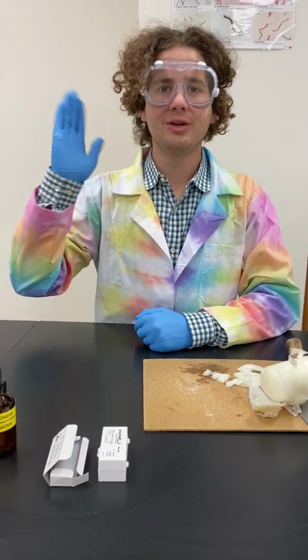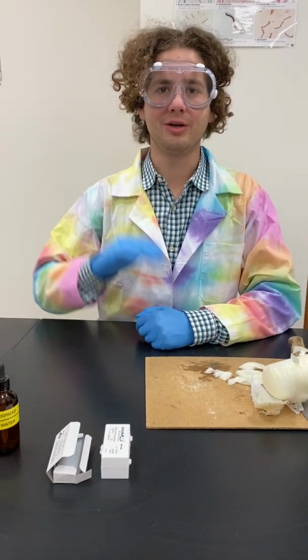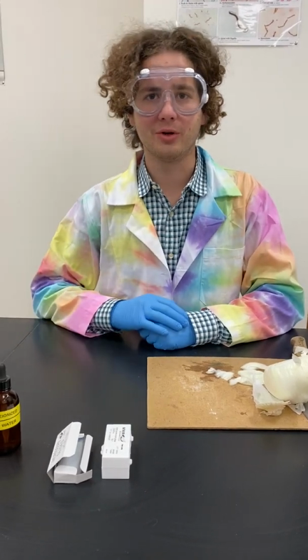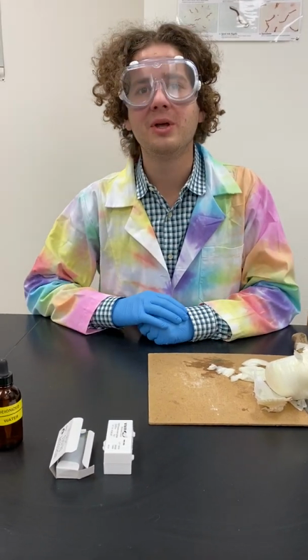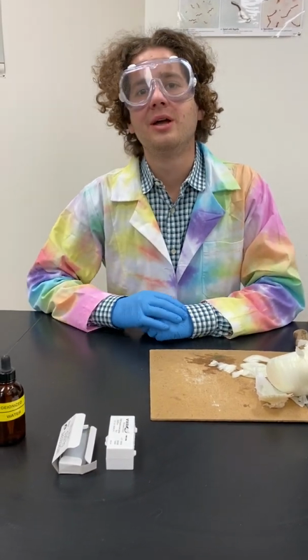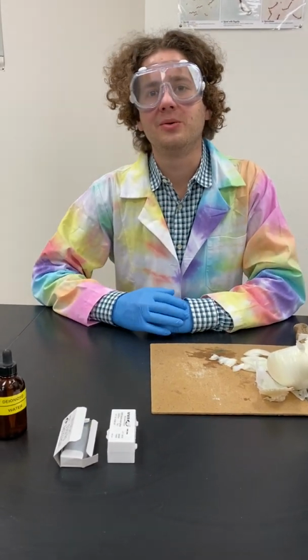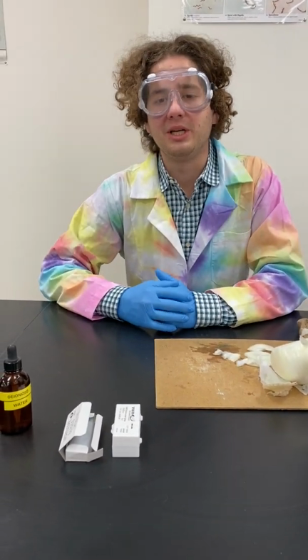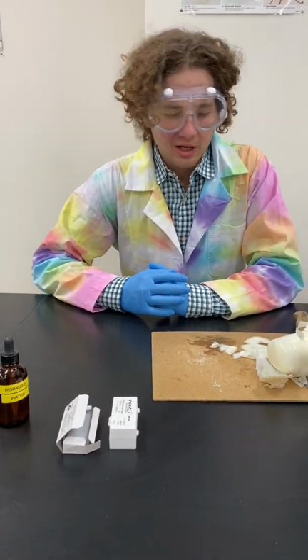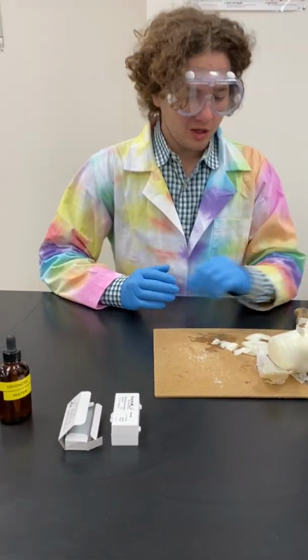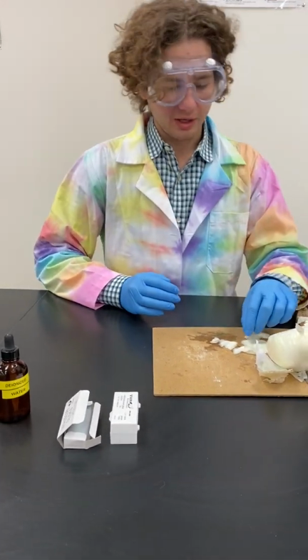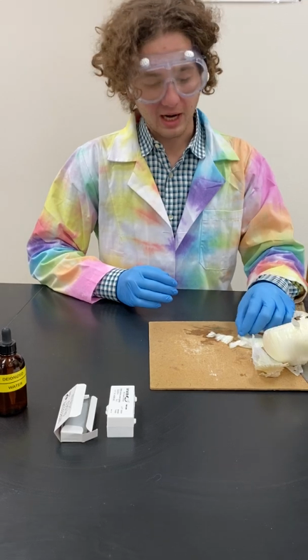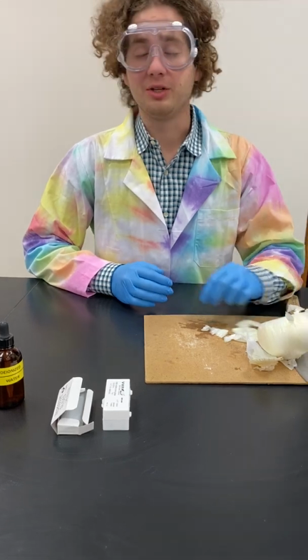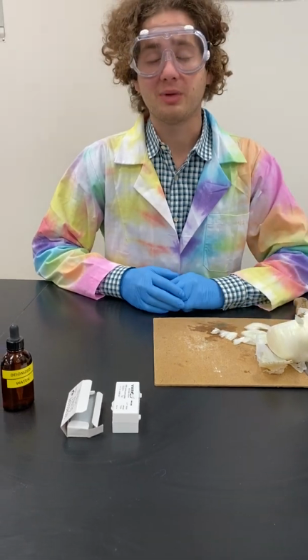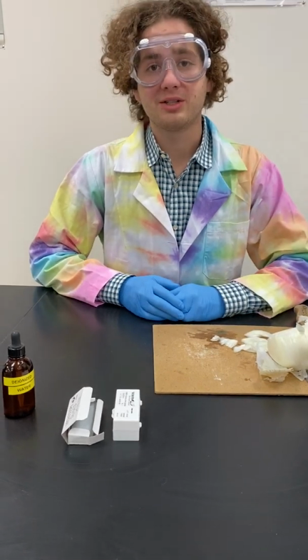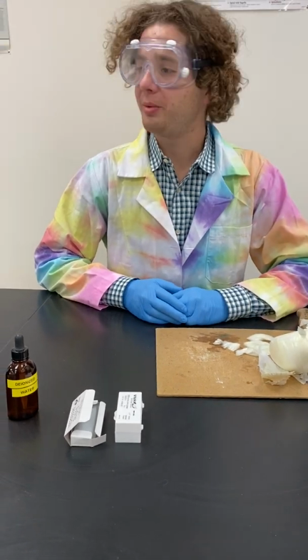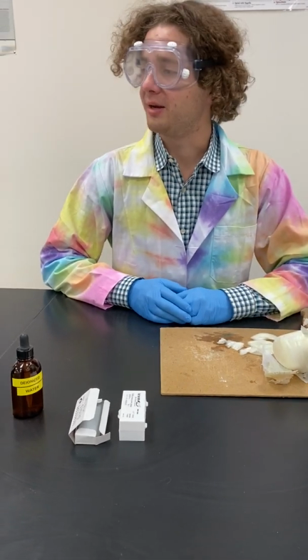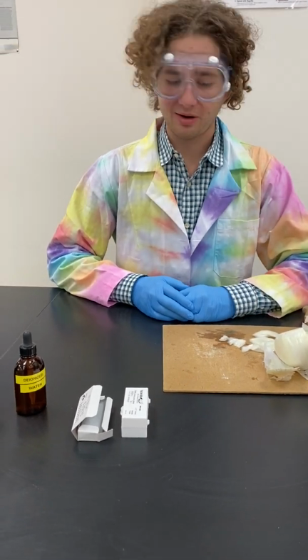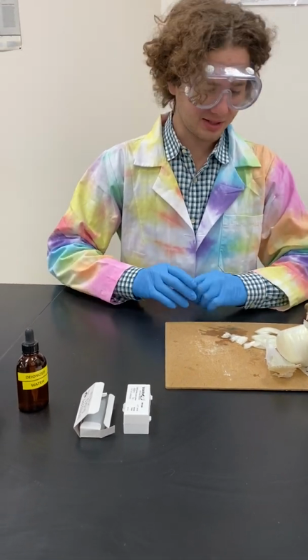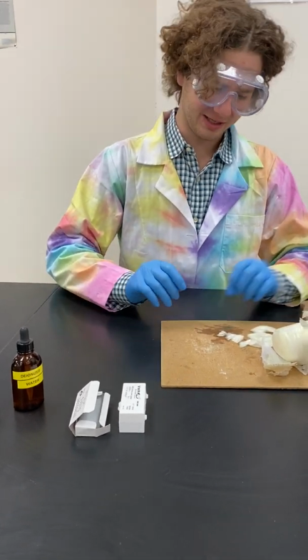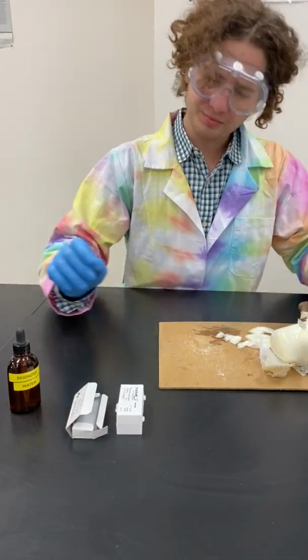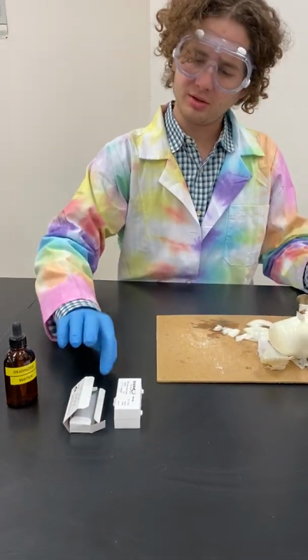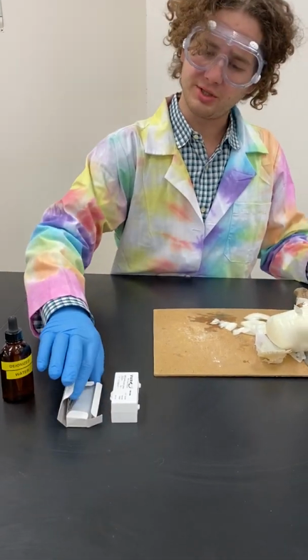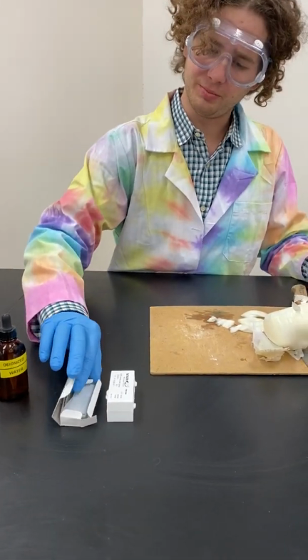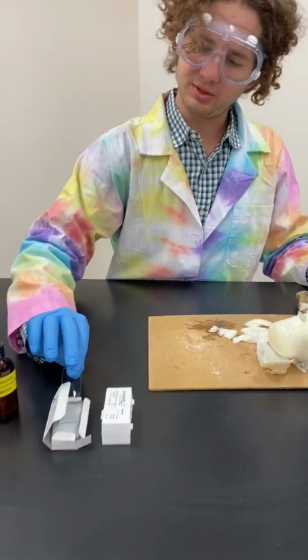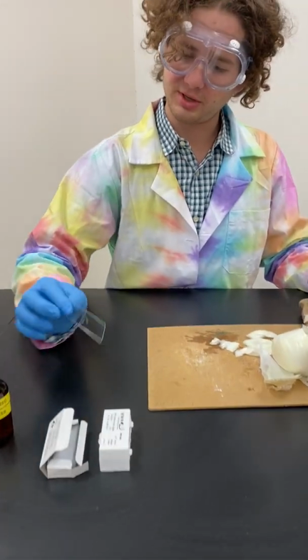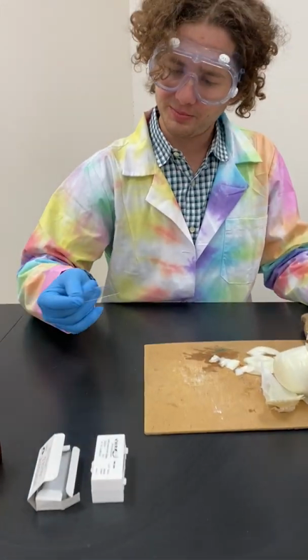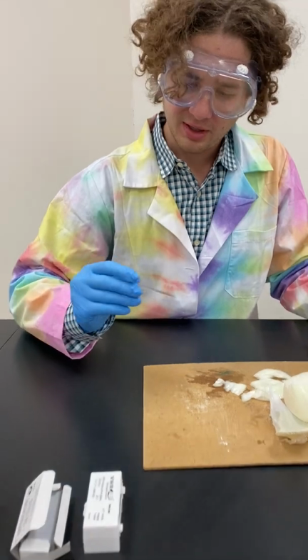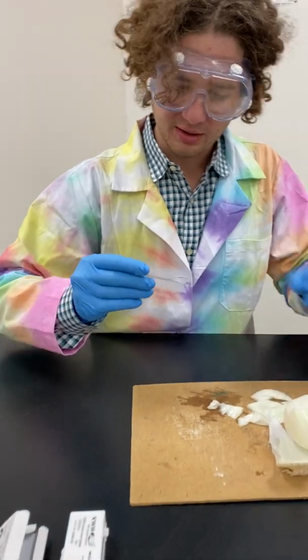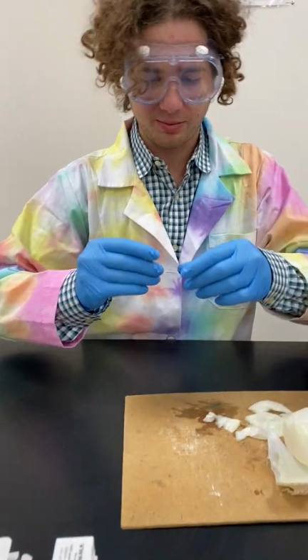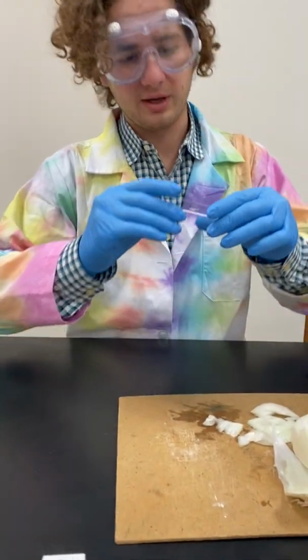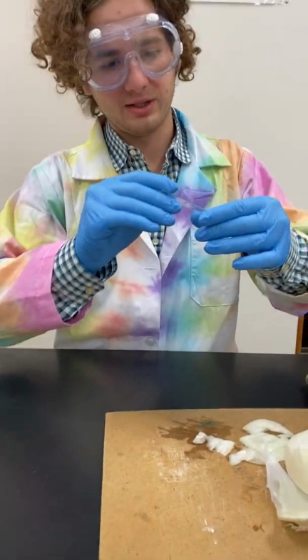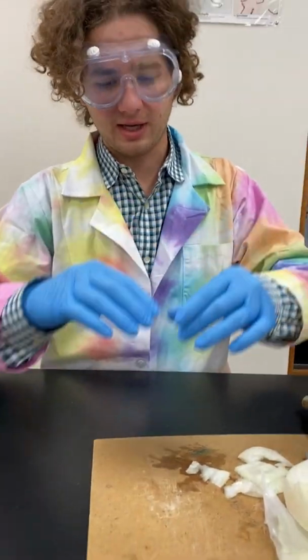Good morning. Today we'll be going over how to use a microscope and prepare a slide. To start, let's prepare a slide.